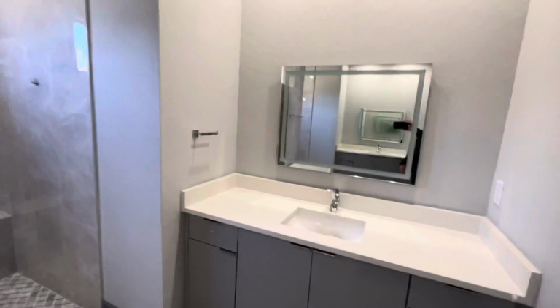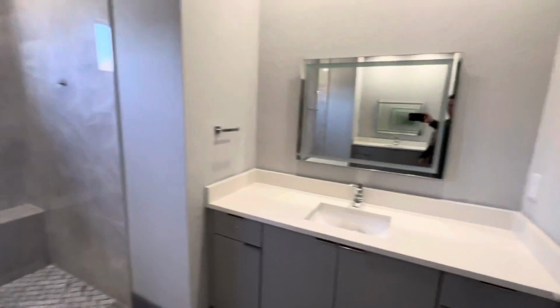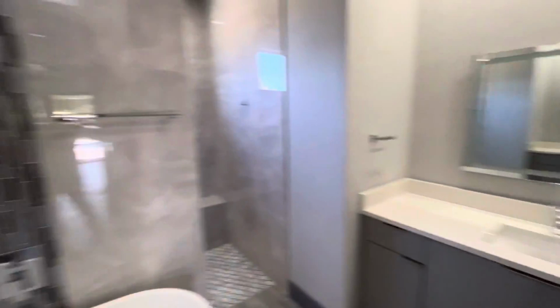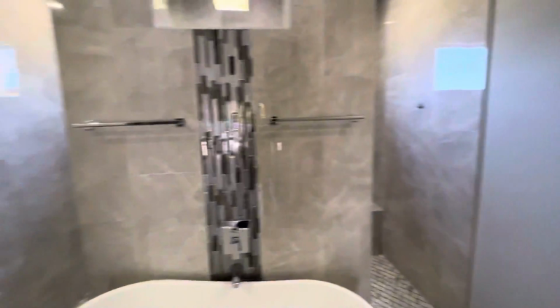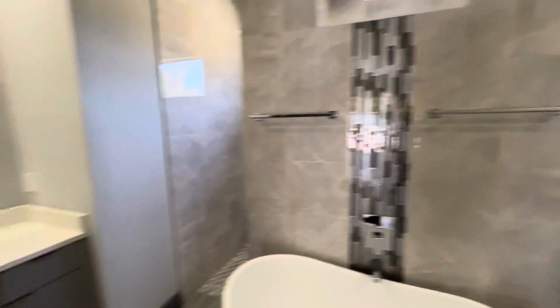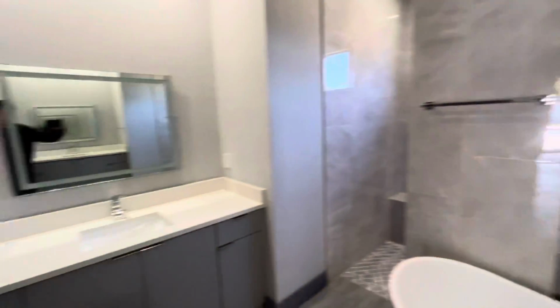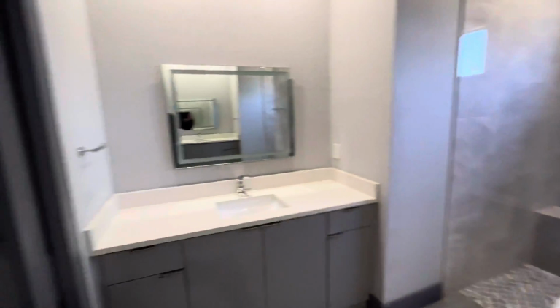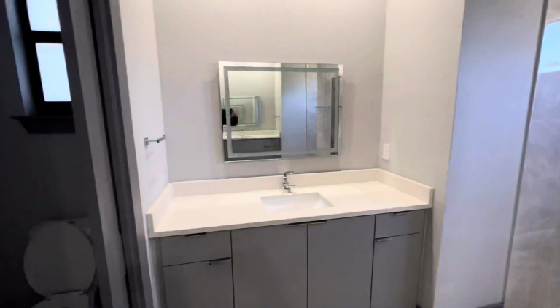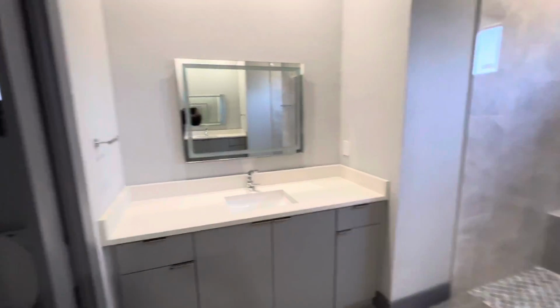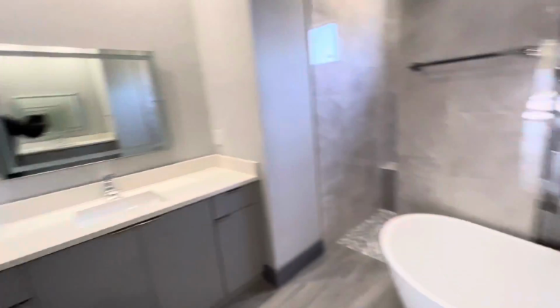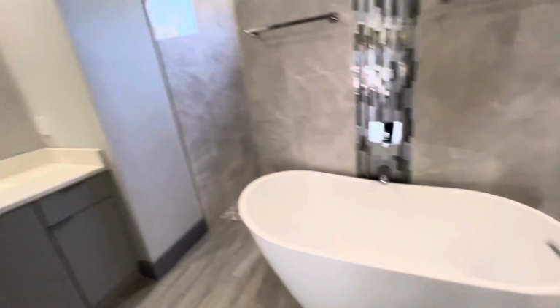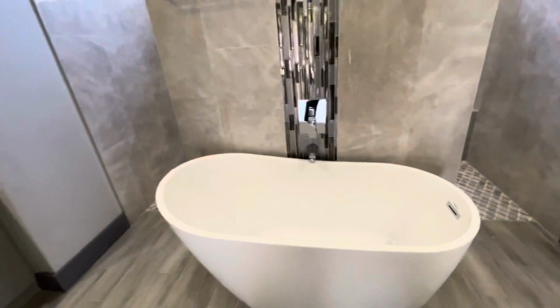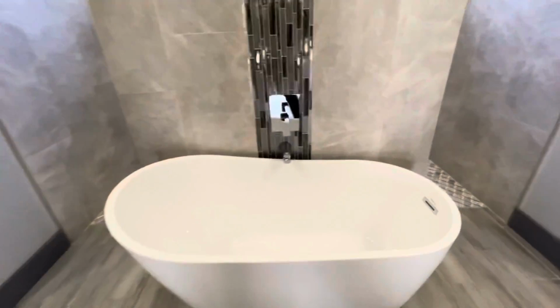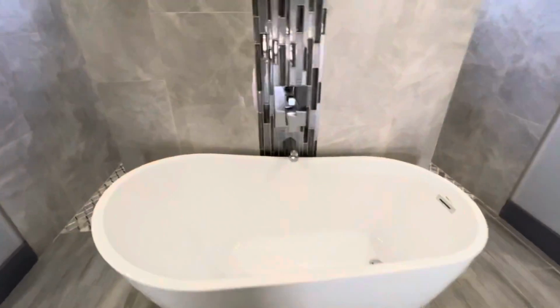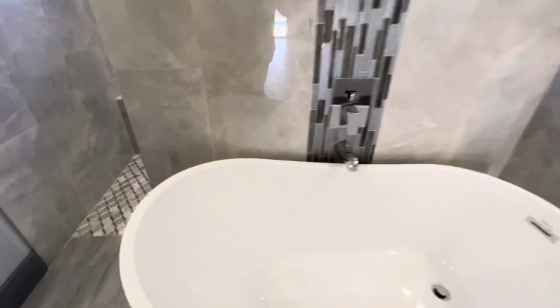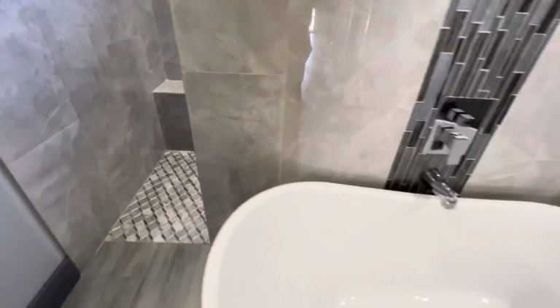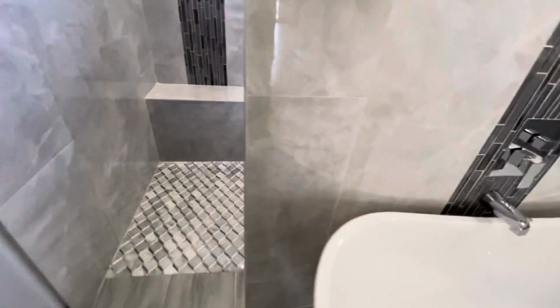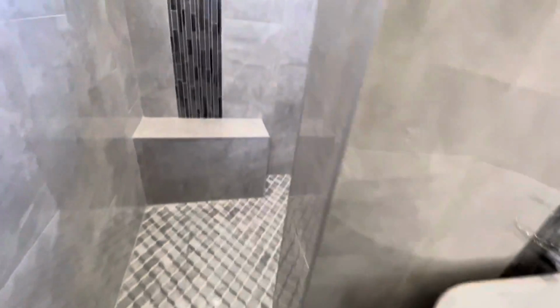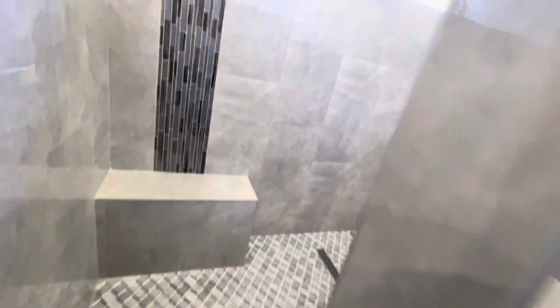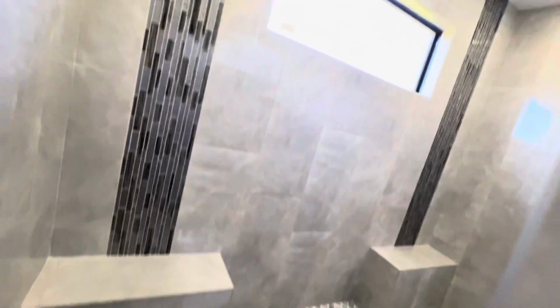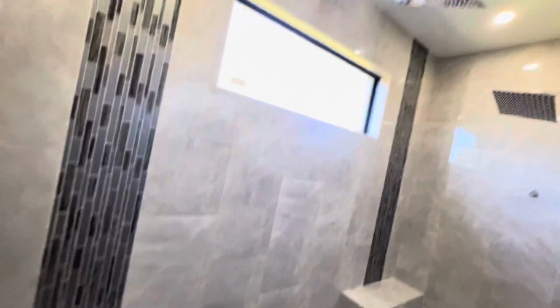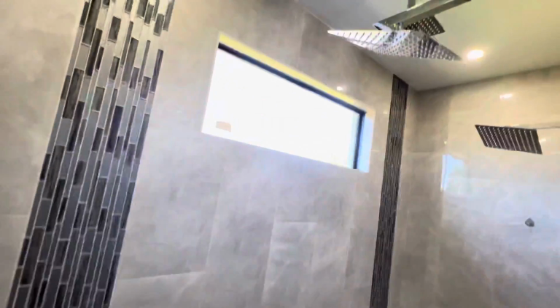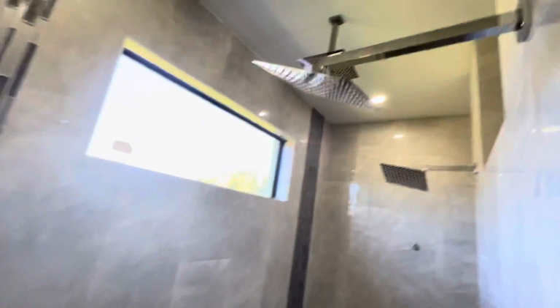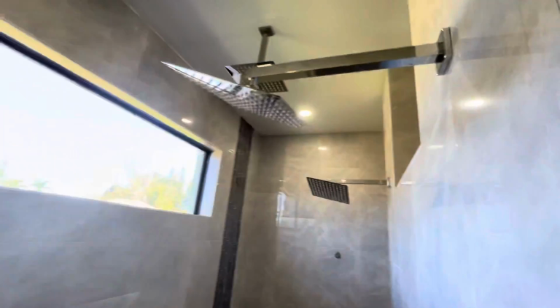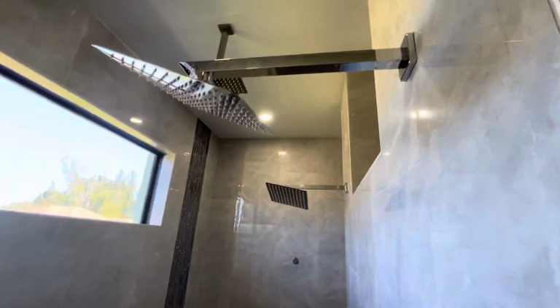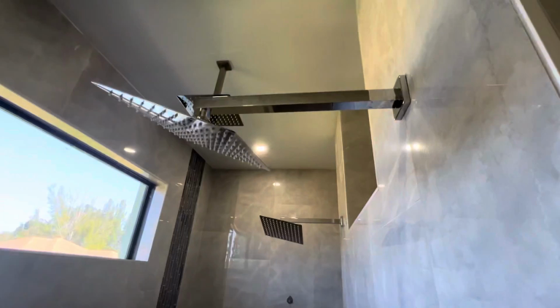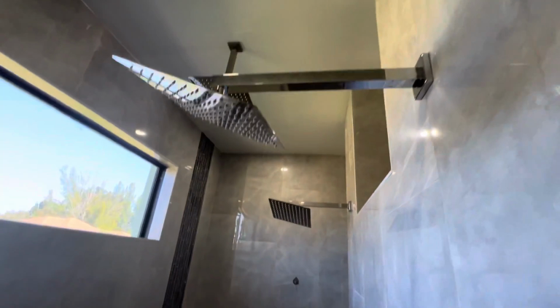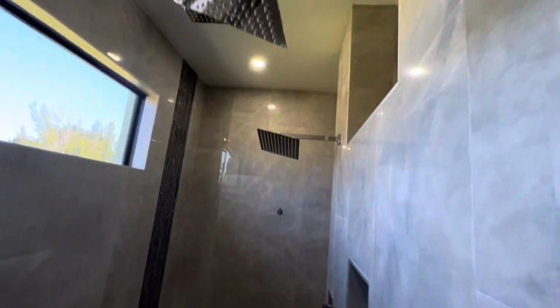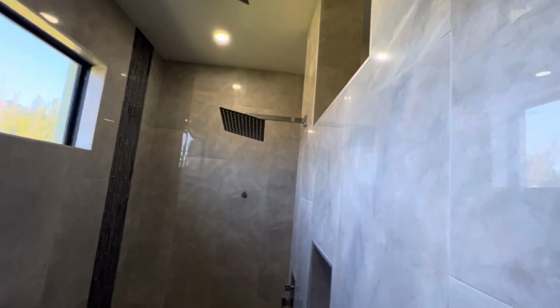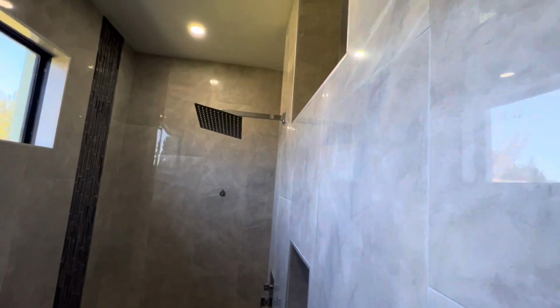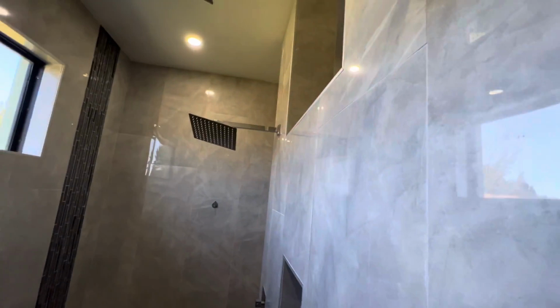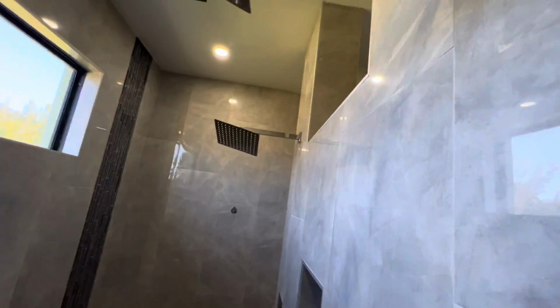His and her vanity, soaking tub. Nice size walk-in shower with multiple heads.